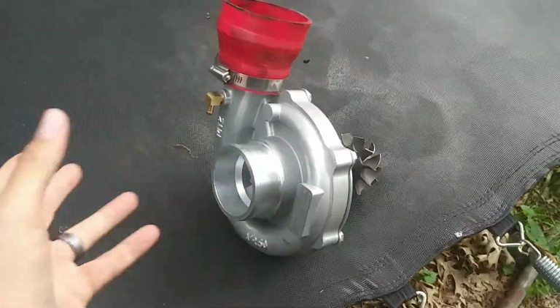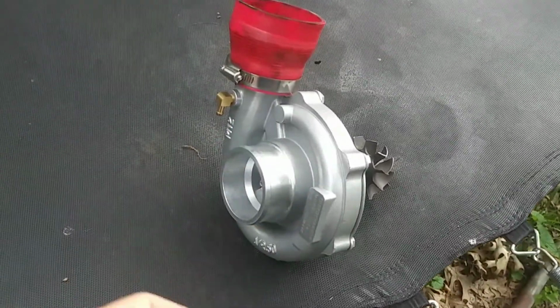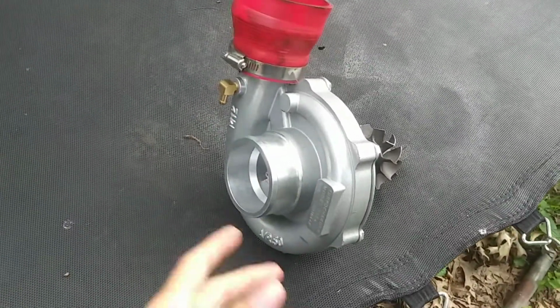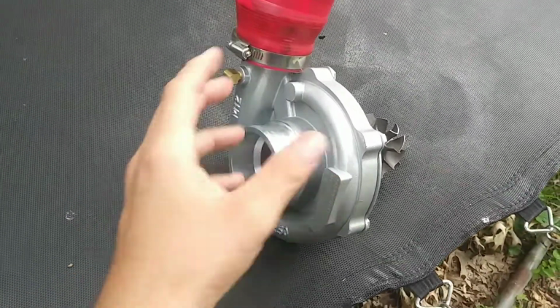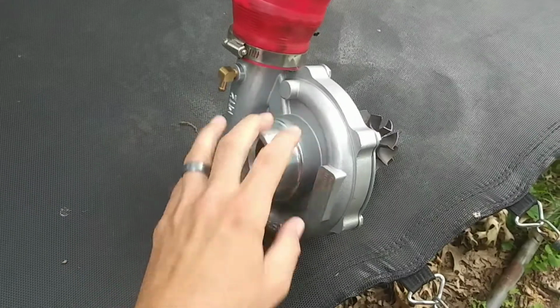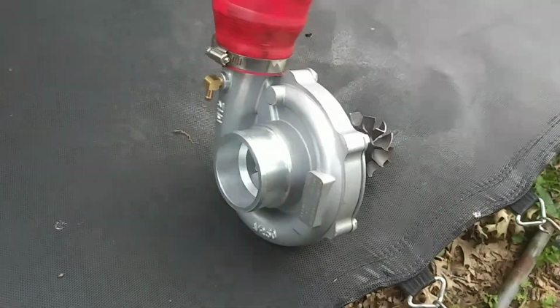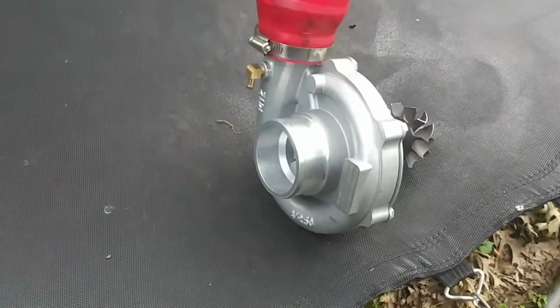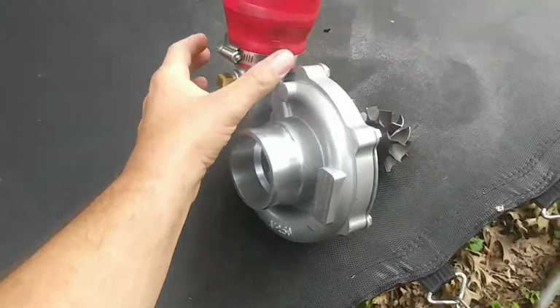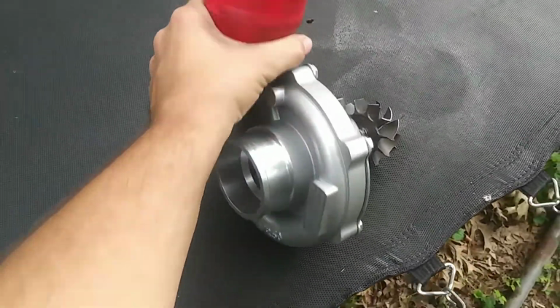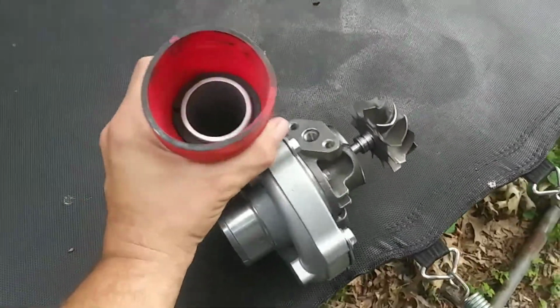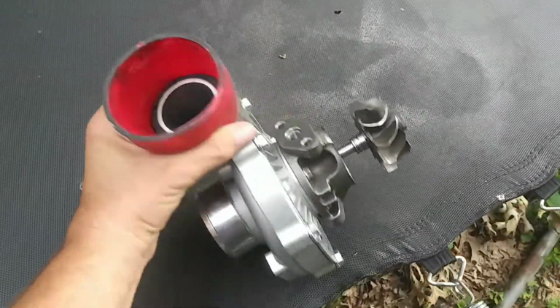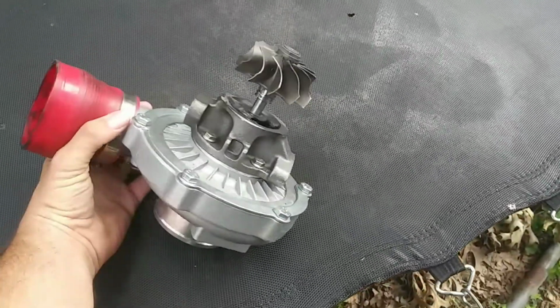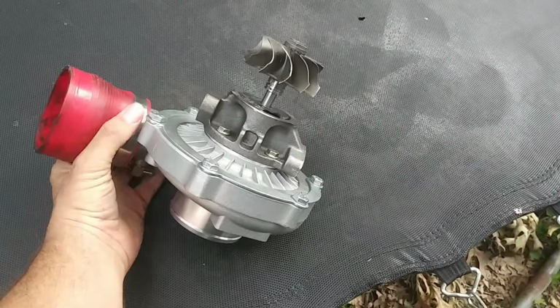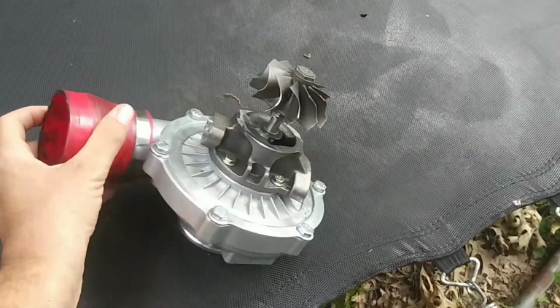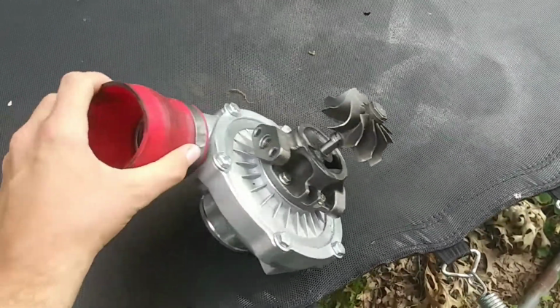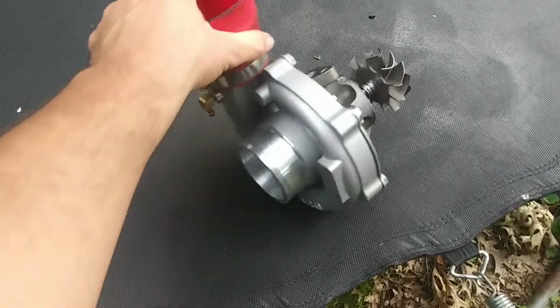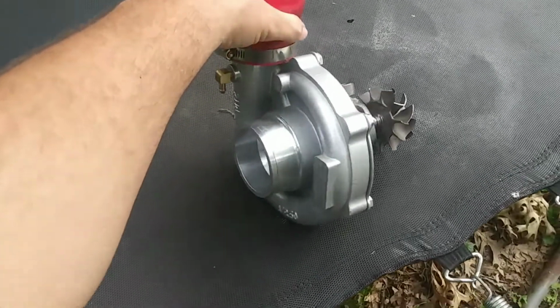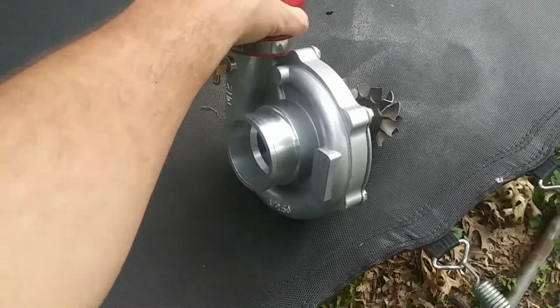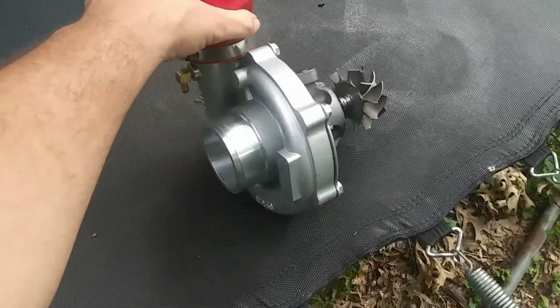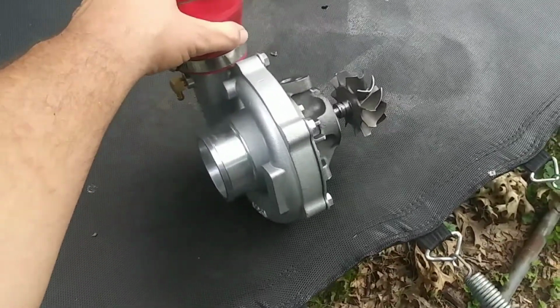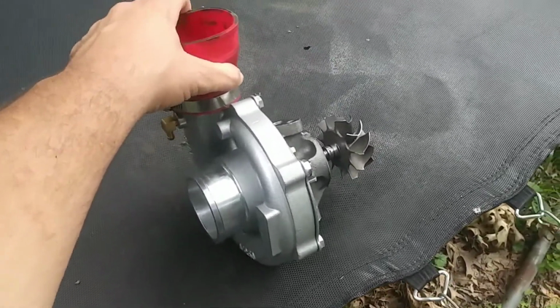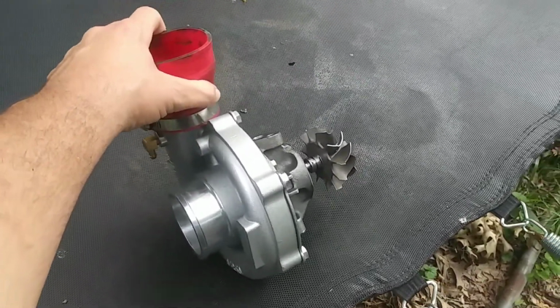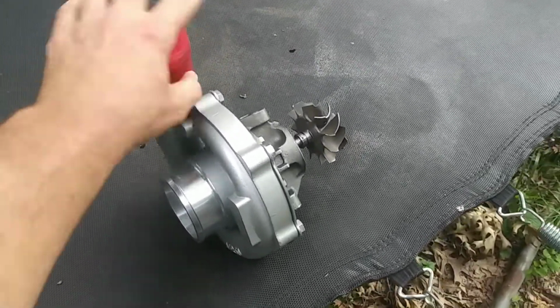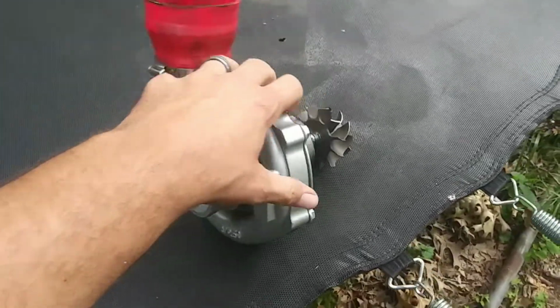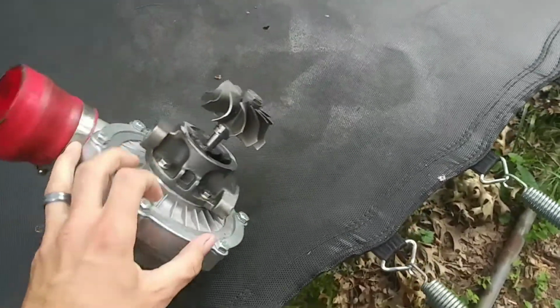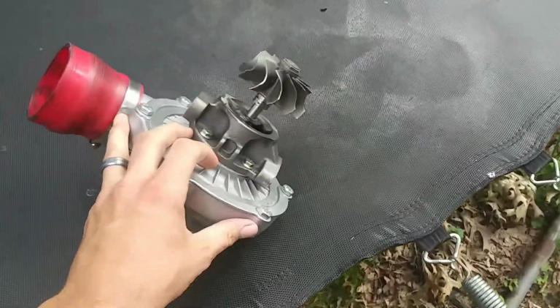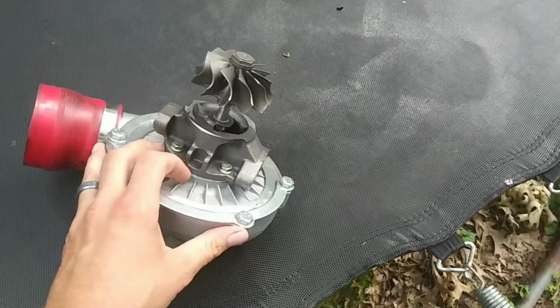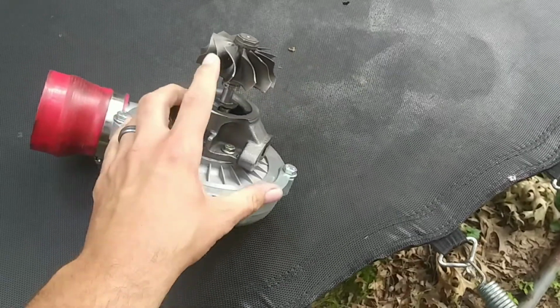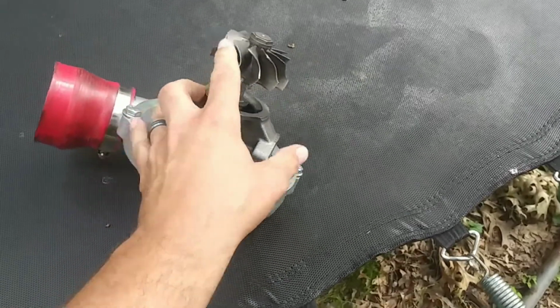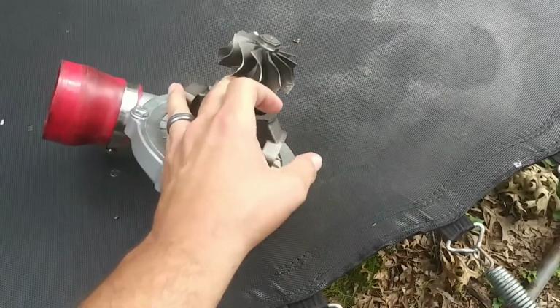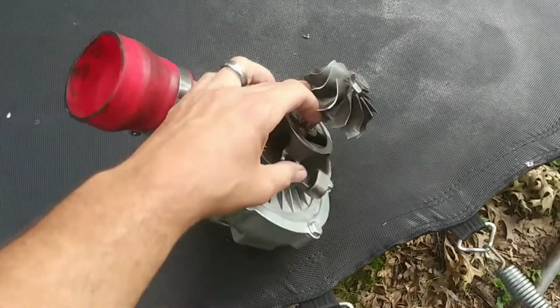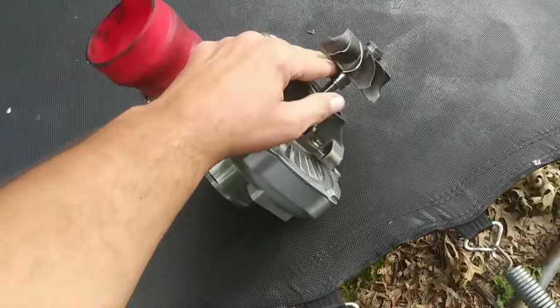That's basically the plan. I'm gonna build it for this. I just wanna show this off — I haven't shown this off in a while. Last time I took it apart I had it all apart and showed you everything inside of it, but my next step is to get this cut off.